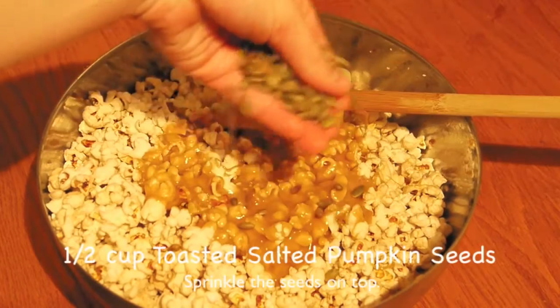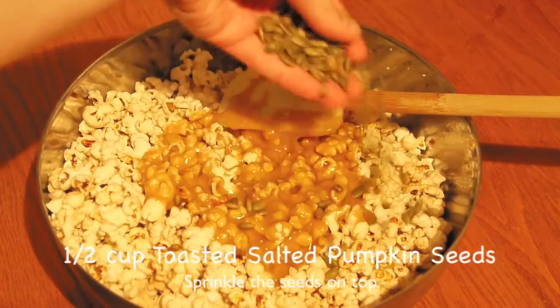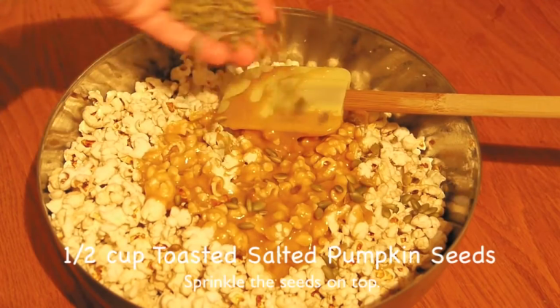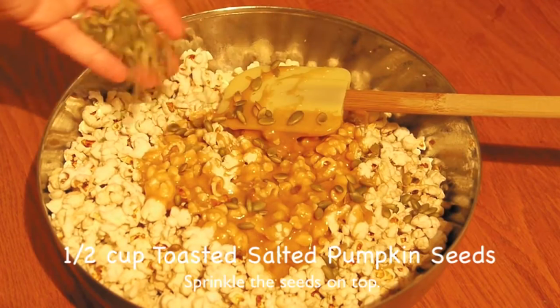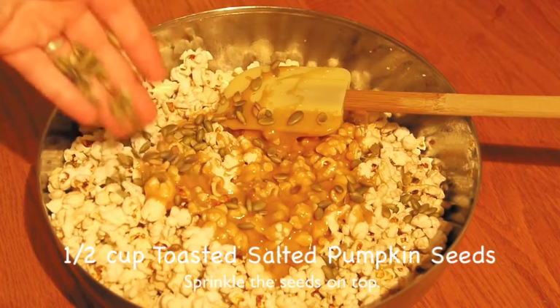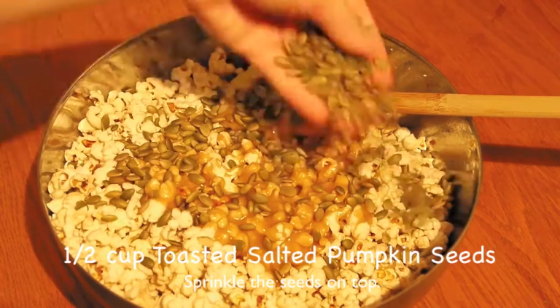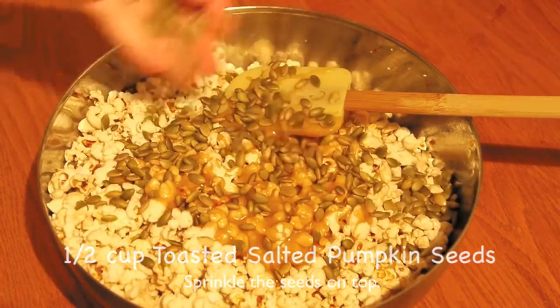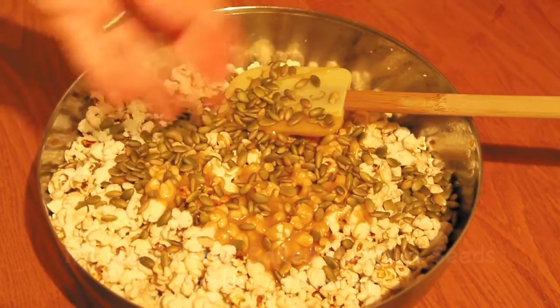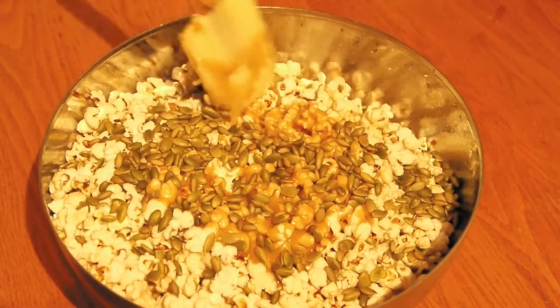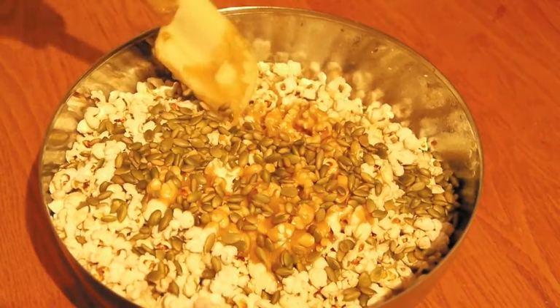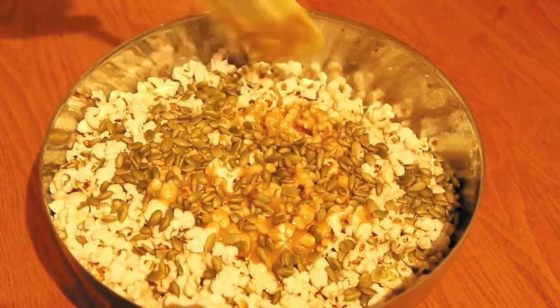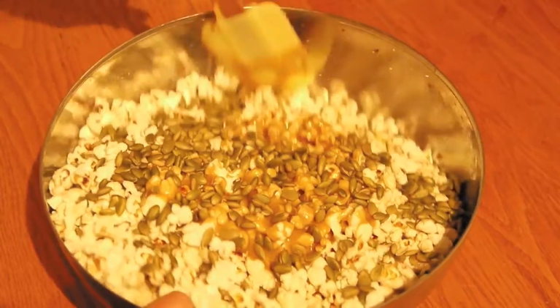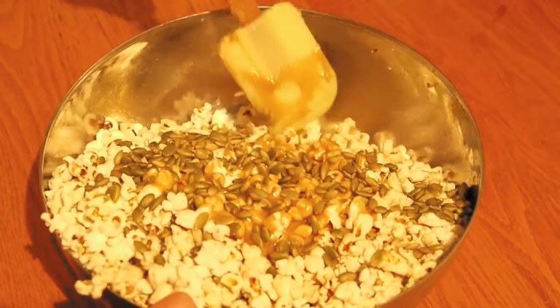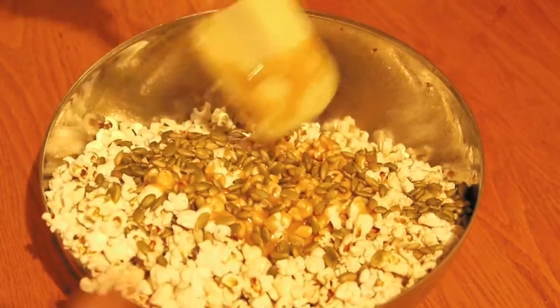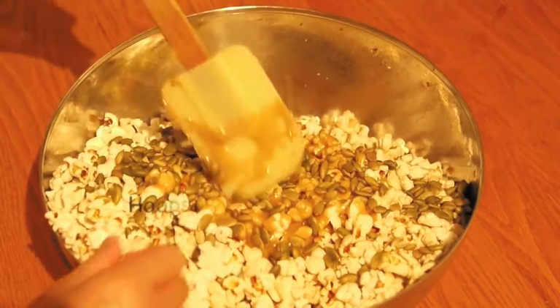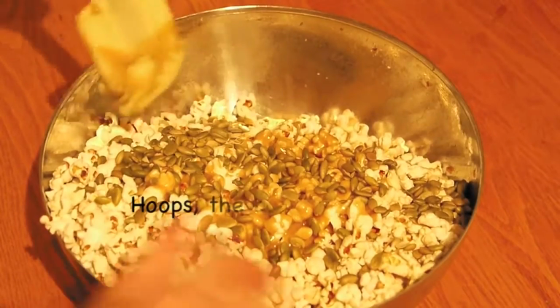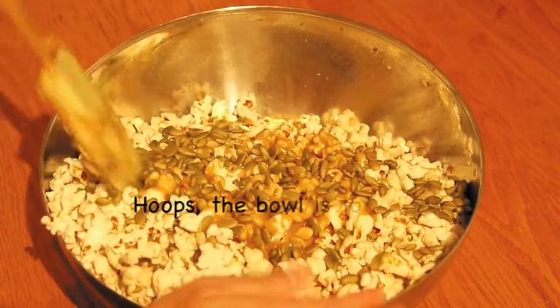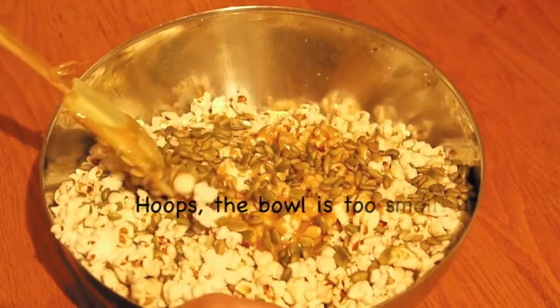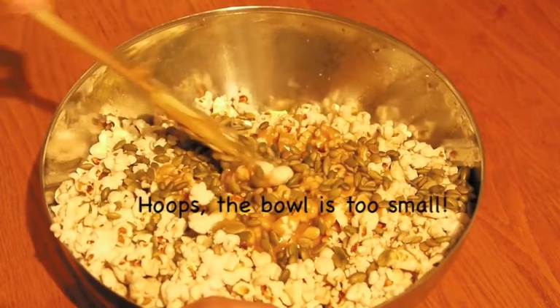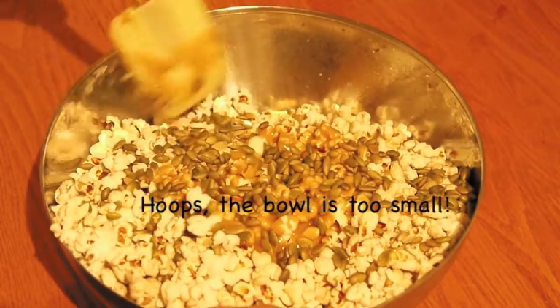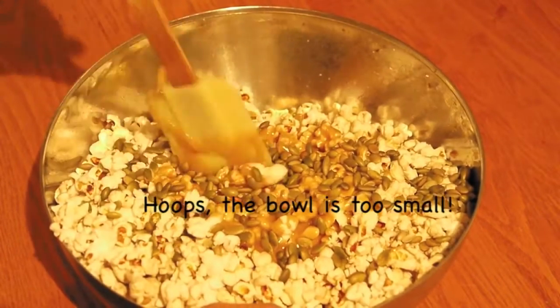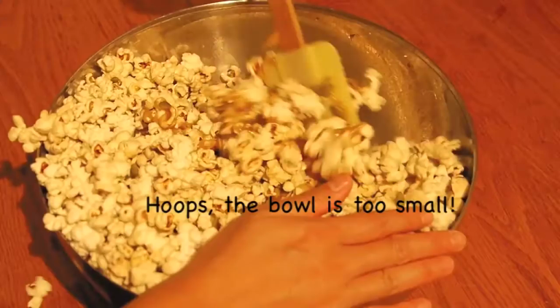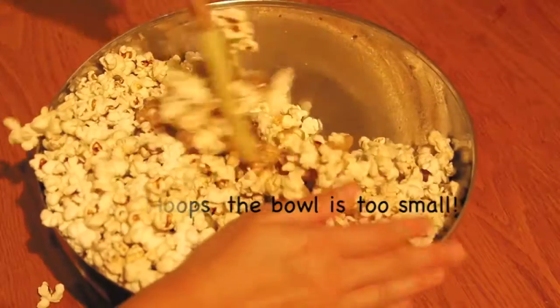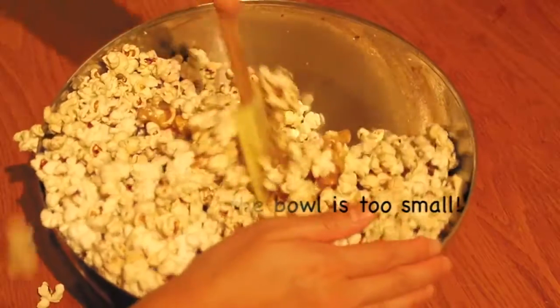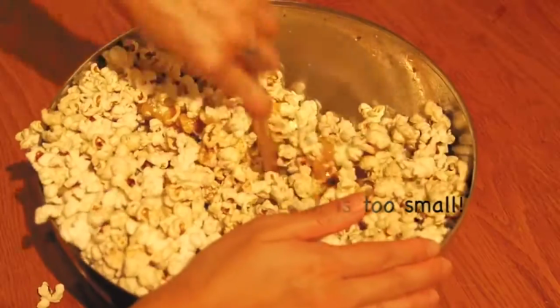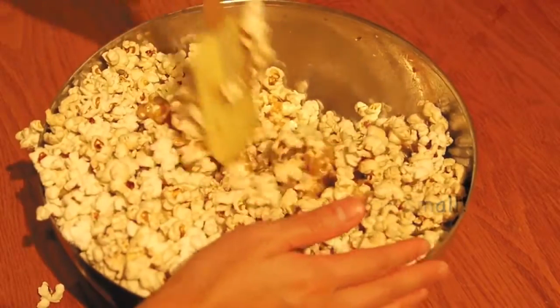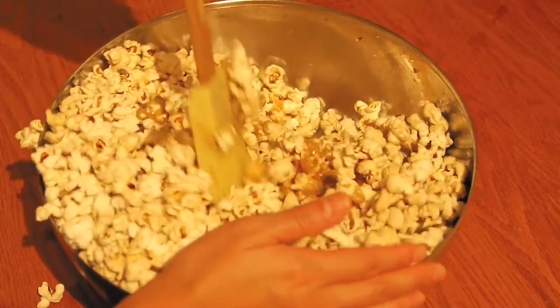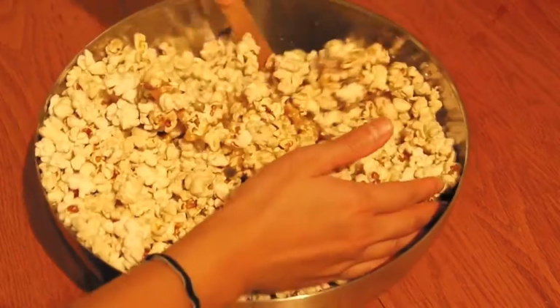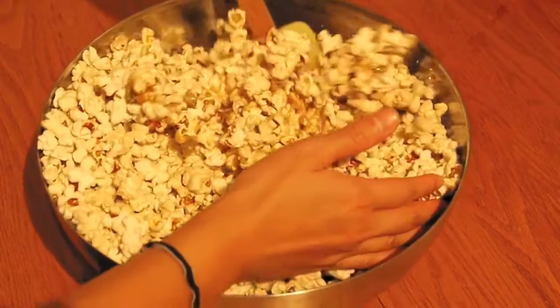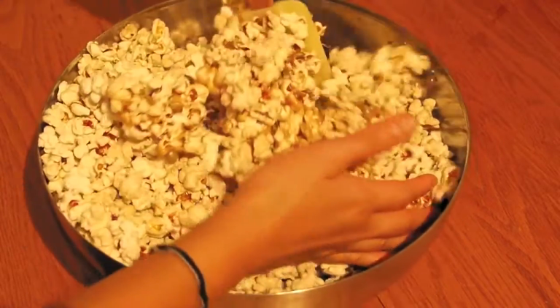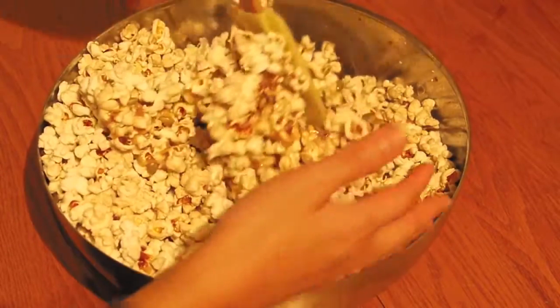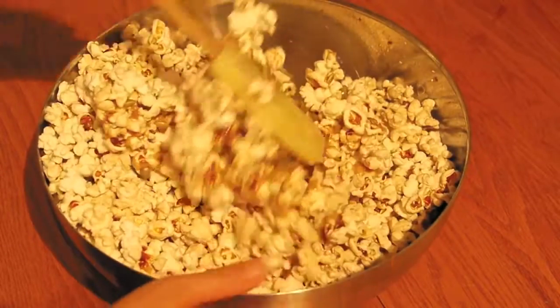Add the pumpkin seed or any kind of nuts you like and start to mix everything together. Apparently my bowl was too small, so make sure you get a big one.